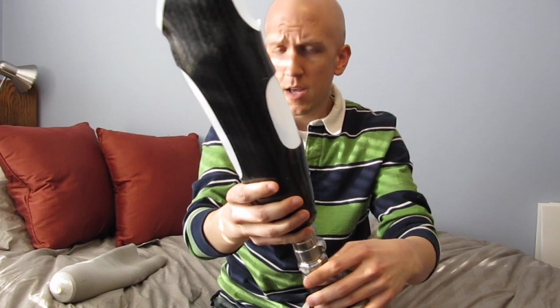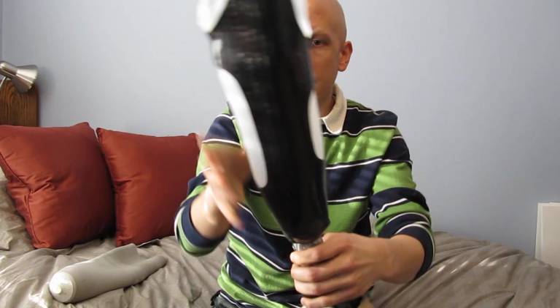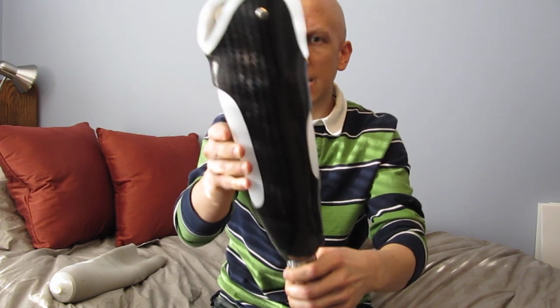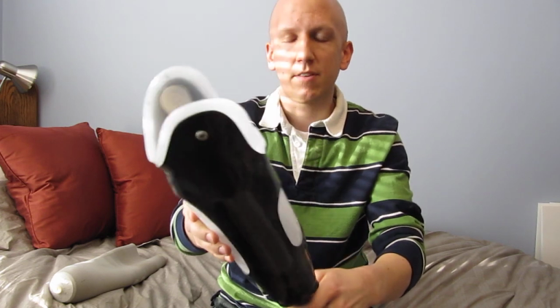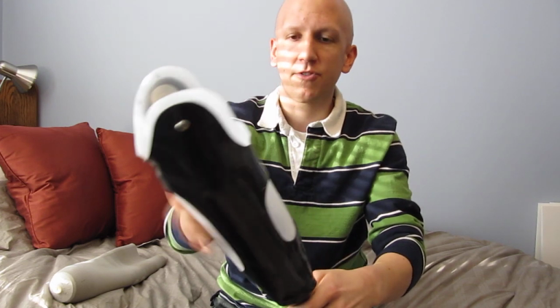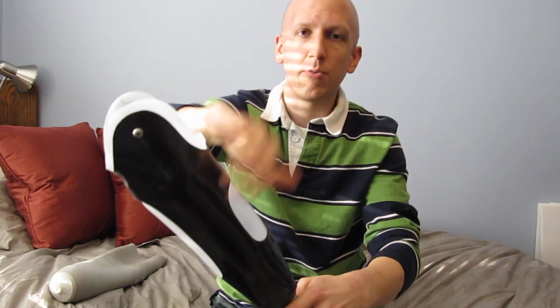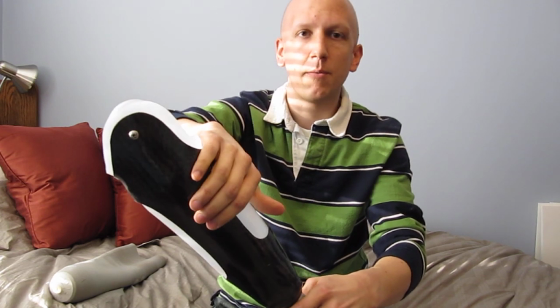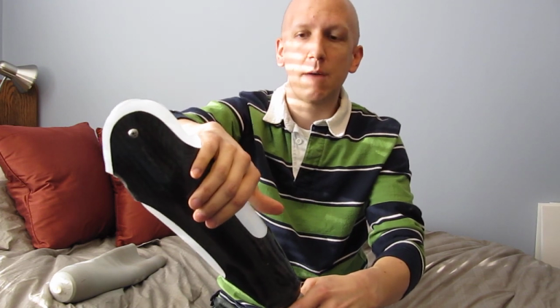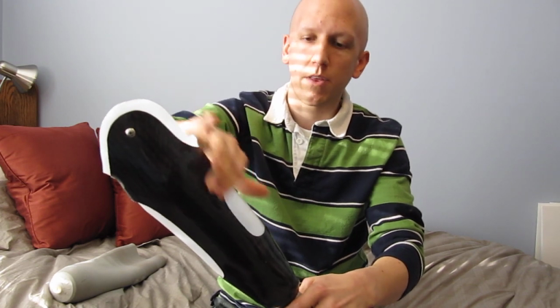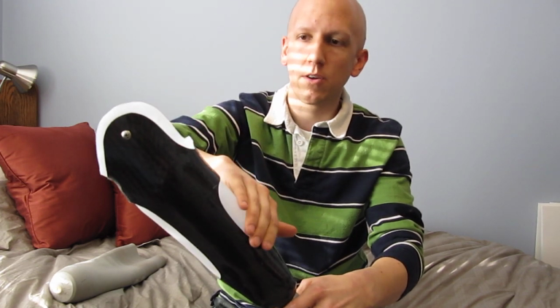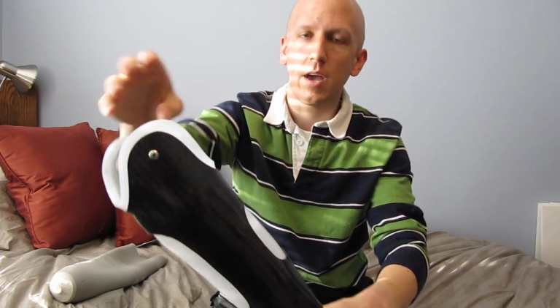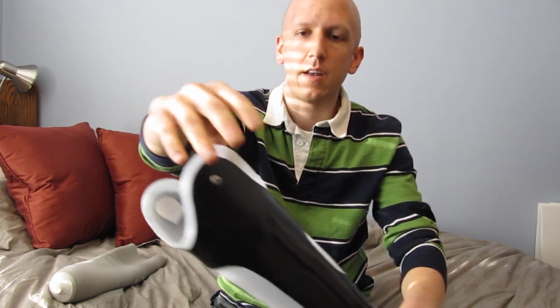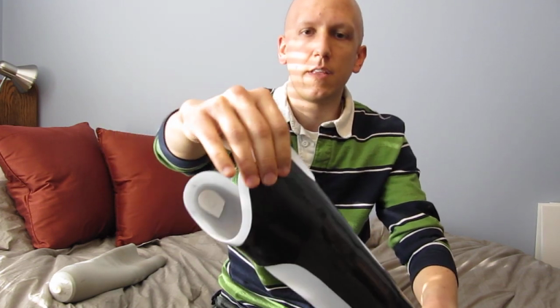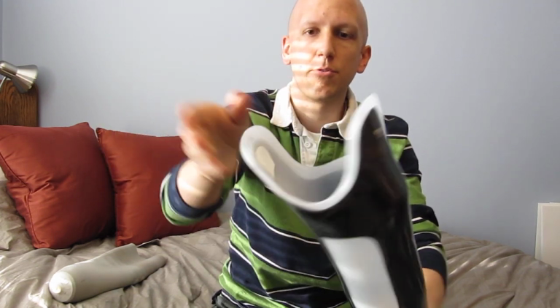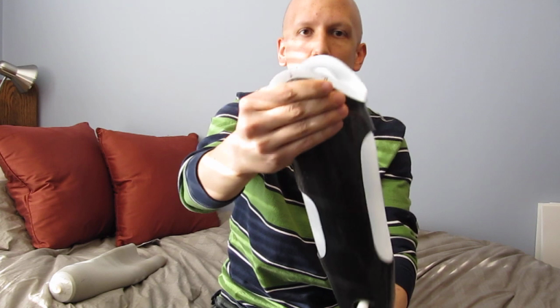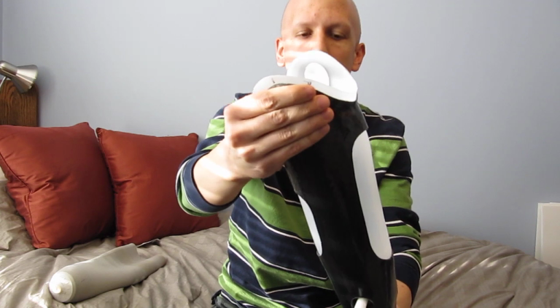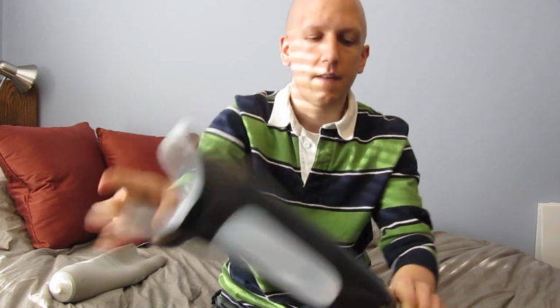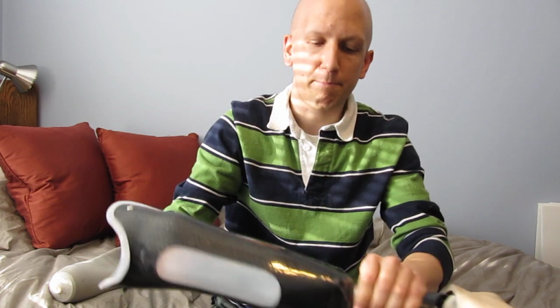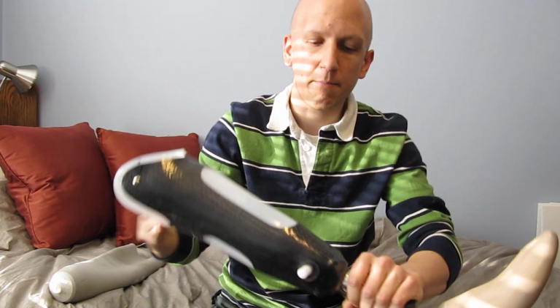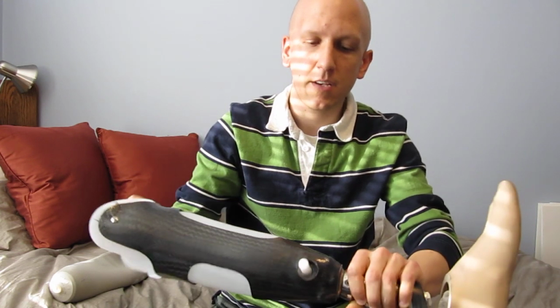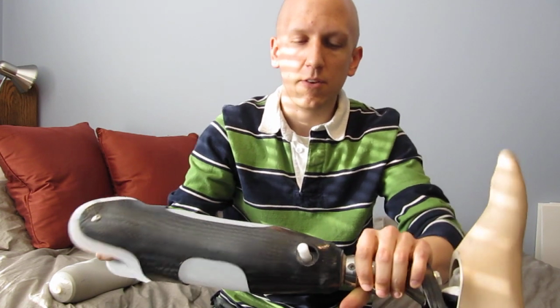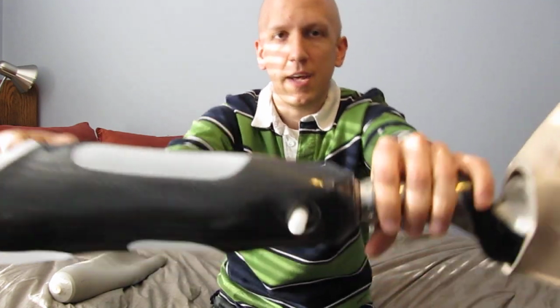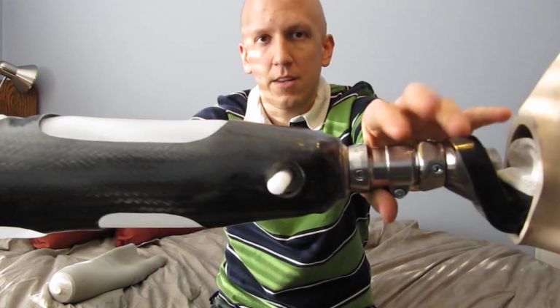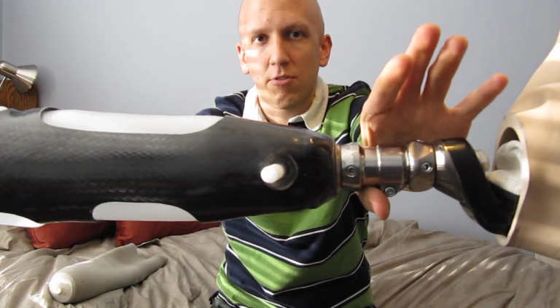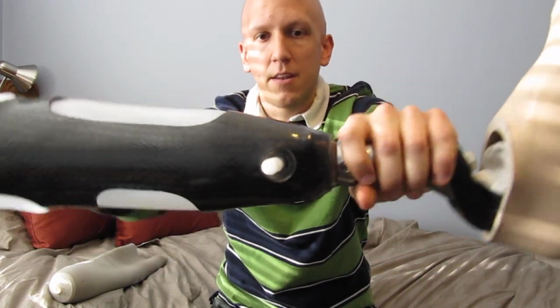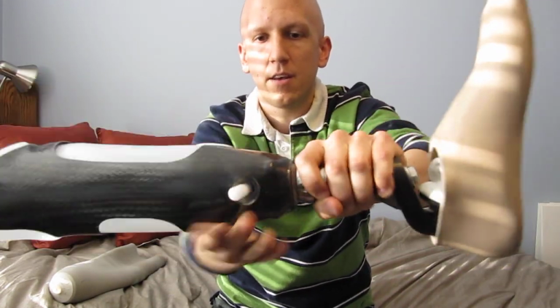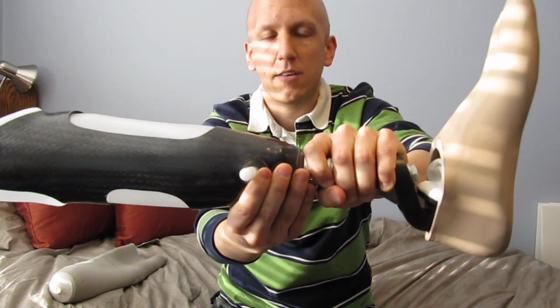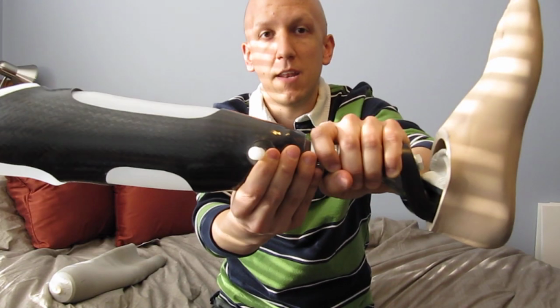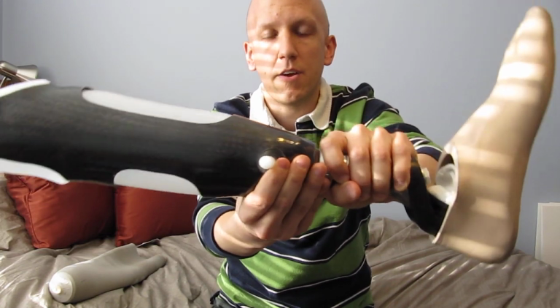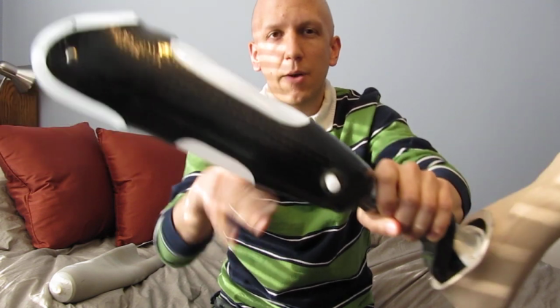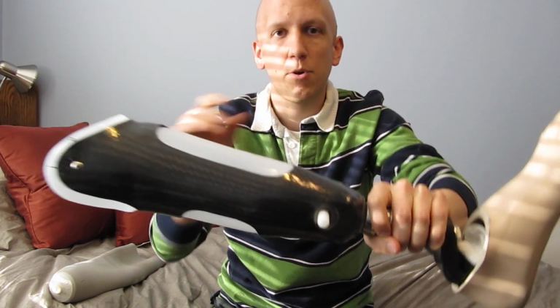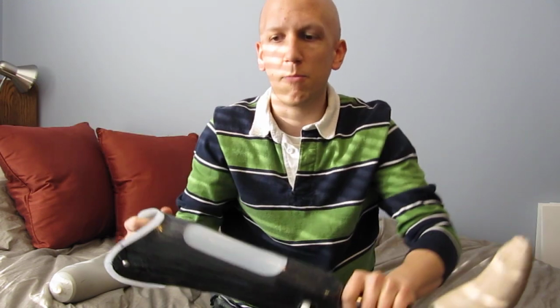The plastic is attached to the carbon fiber with glue and these two screws. At the bottom there's no attachment — it's just suspended in there, allowing it to move even more.